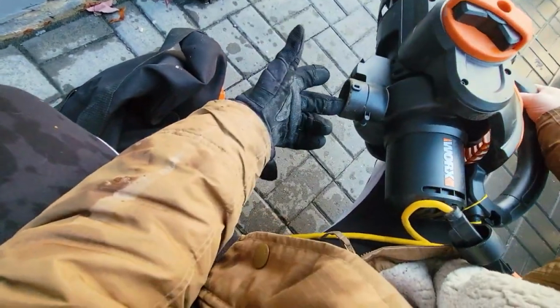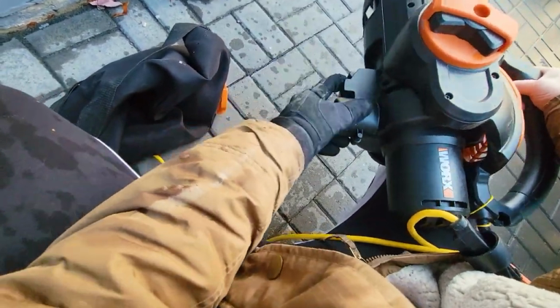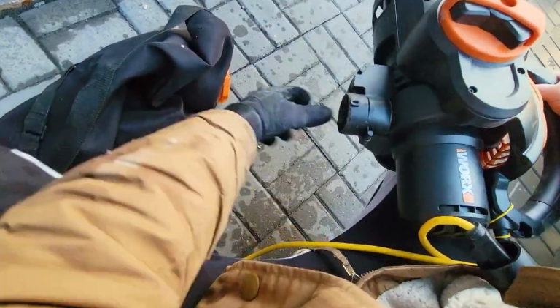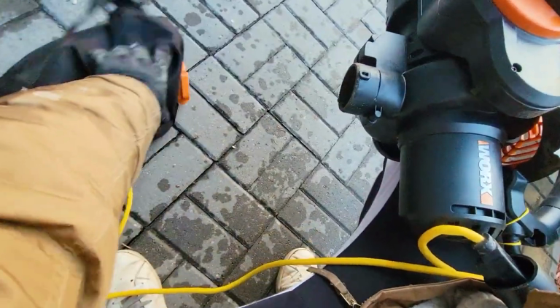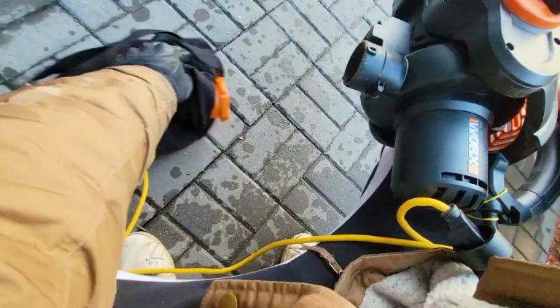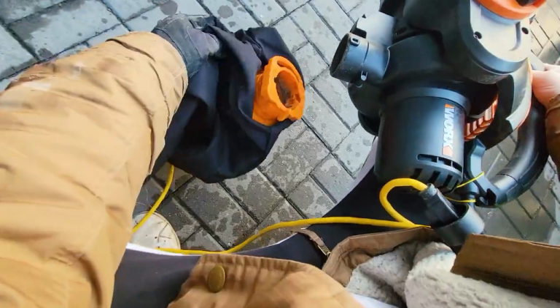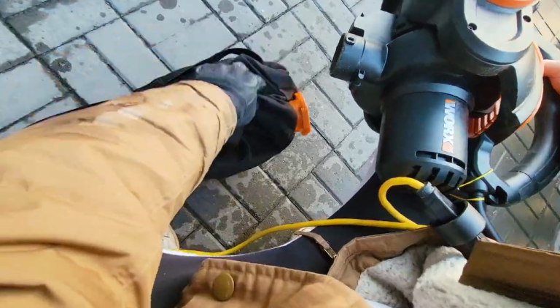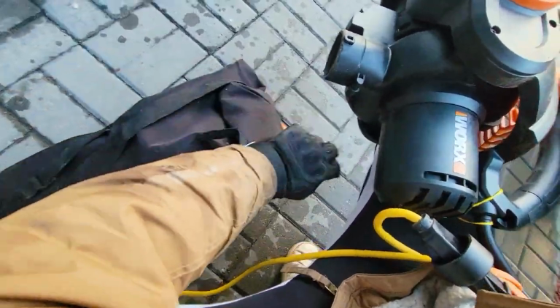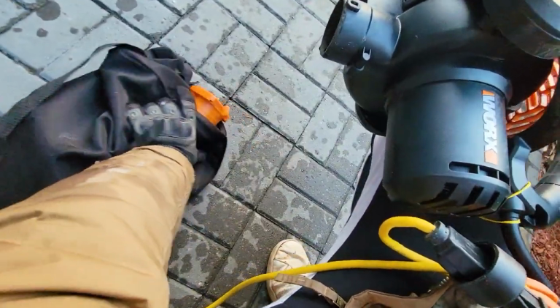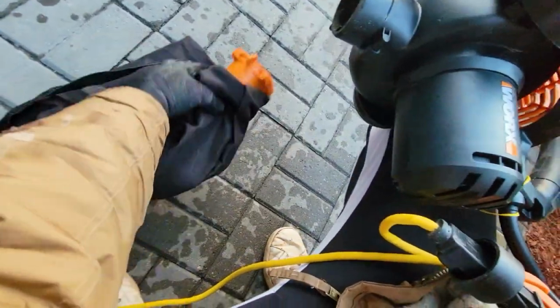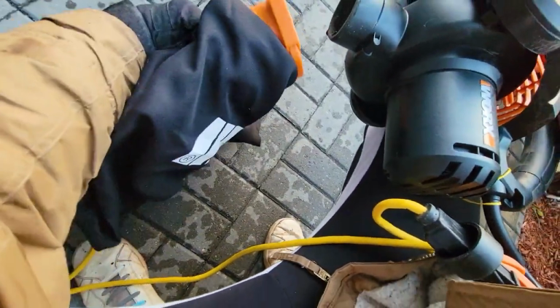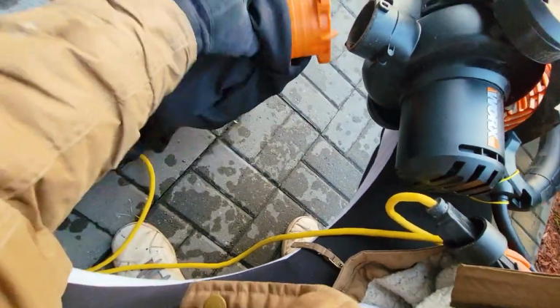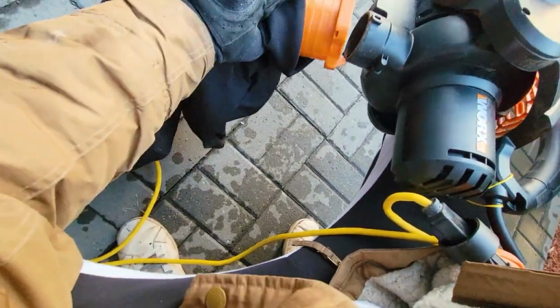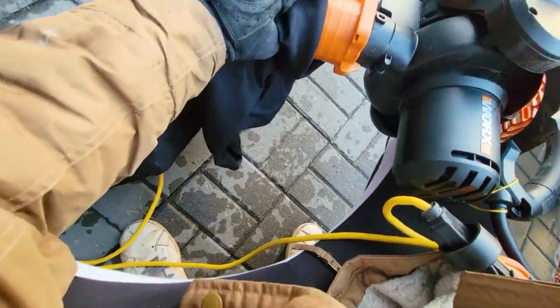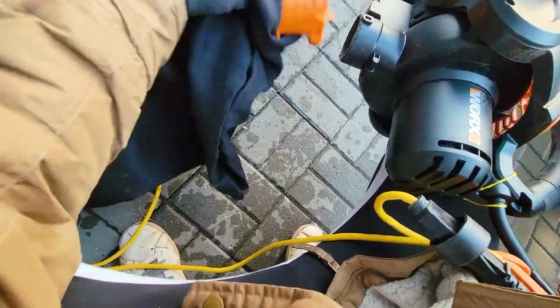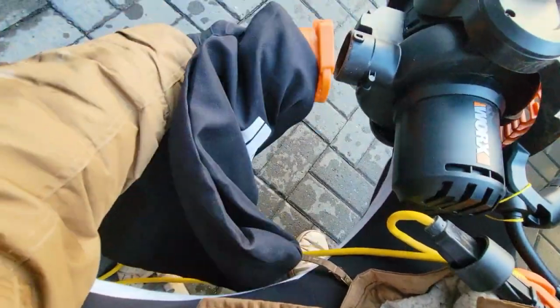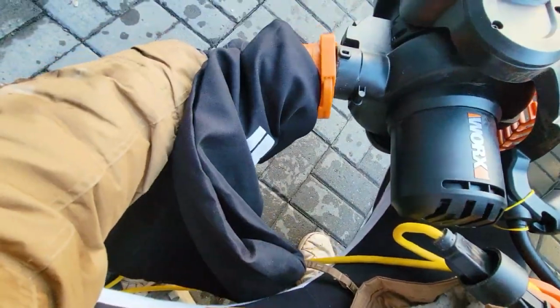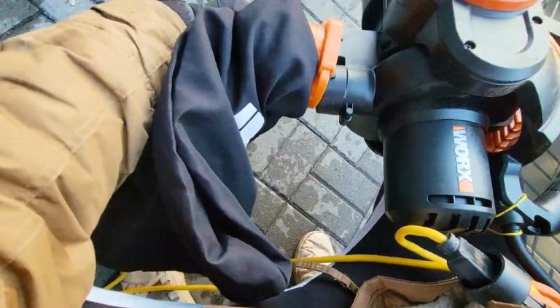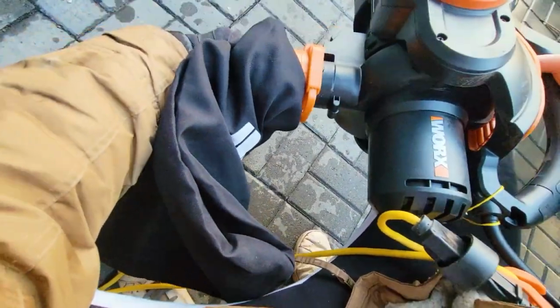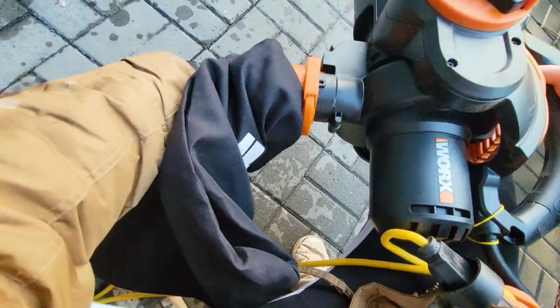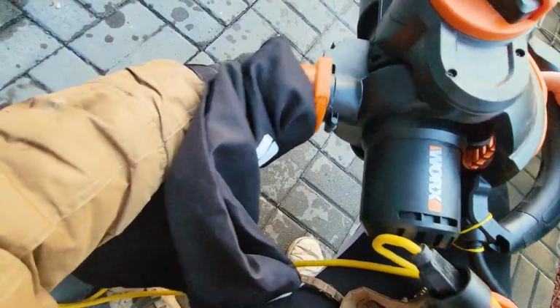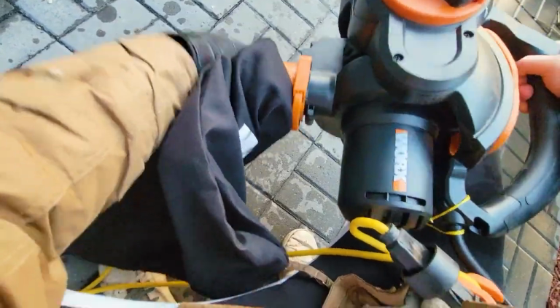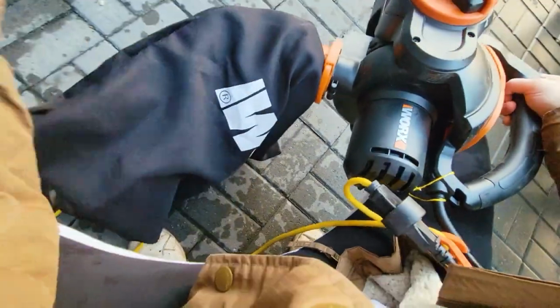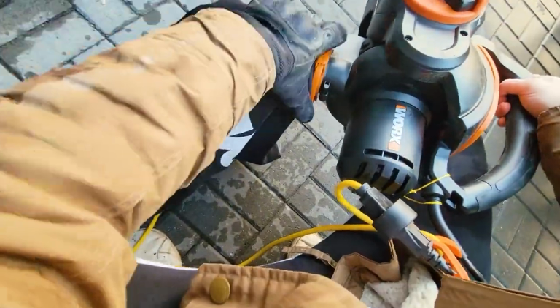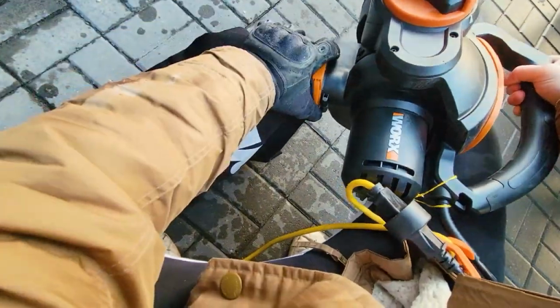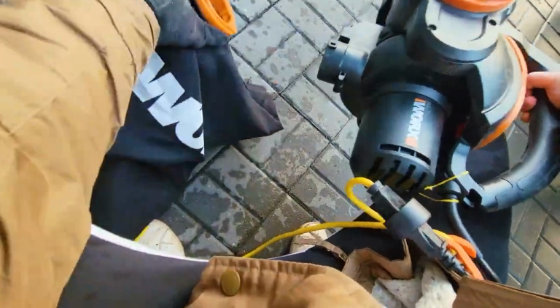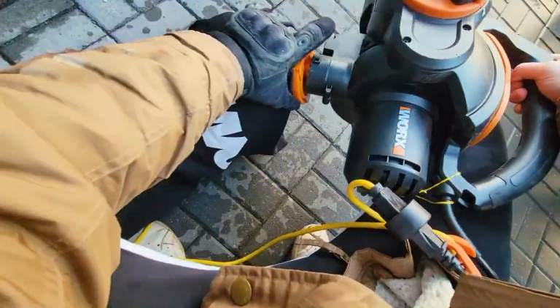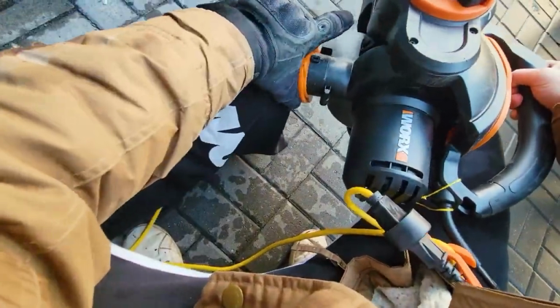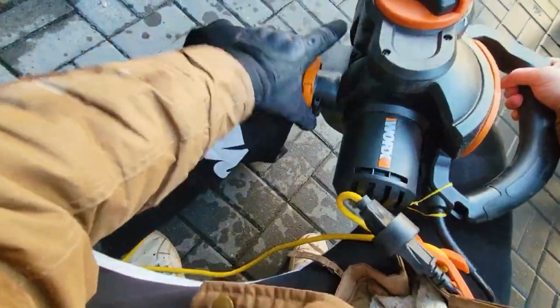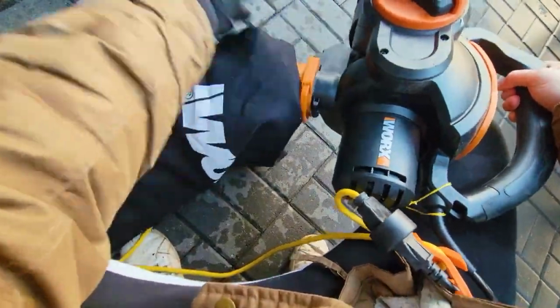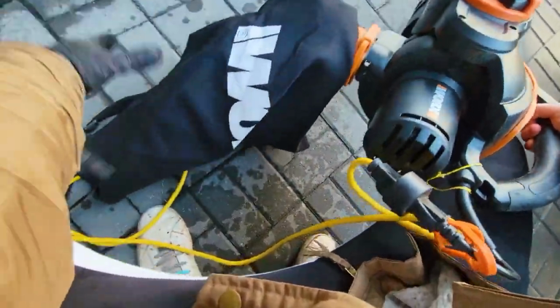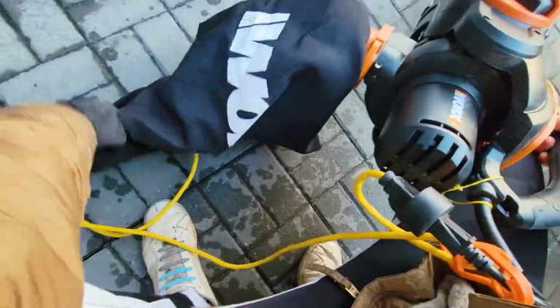This positions the nozzle at the bottom so you can snap the bag in — it's a quick release. It snaps in just like this, and to release it — oh my god, that's so quick.